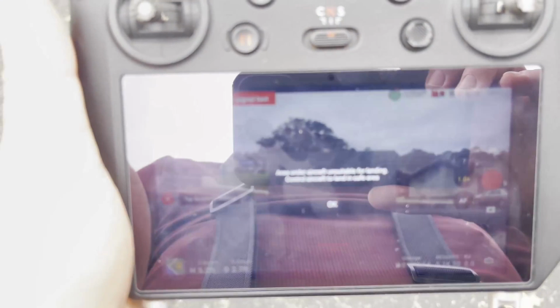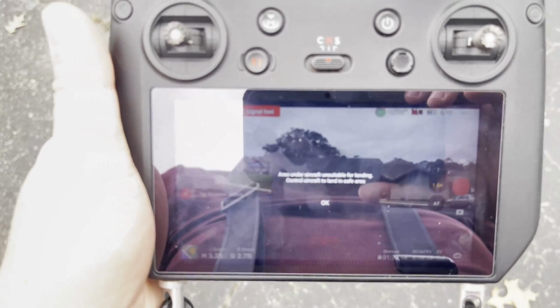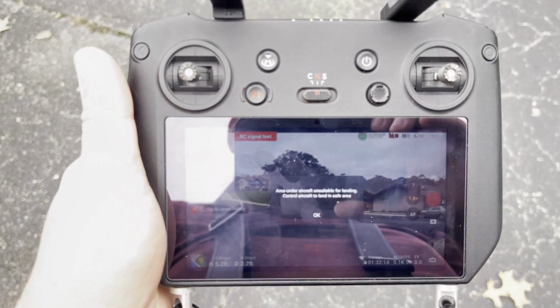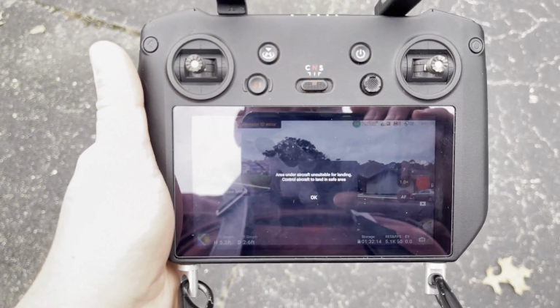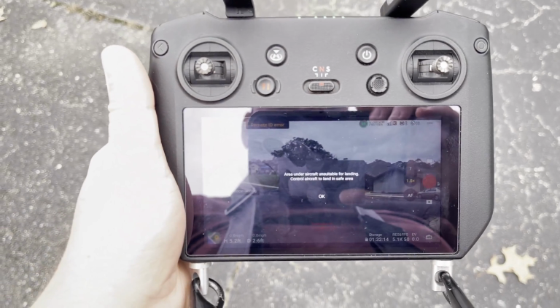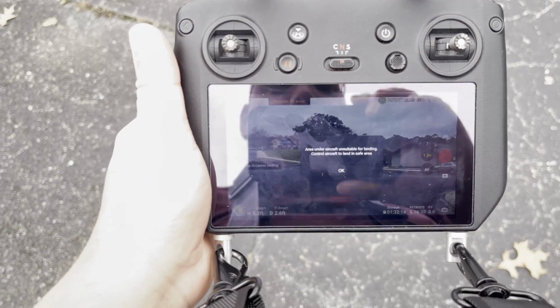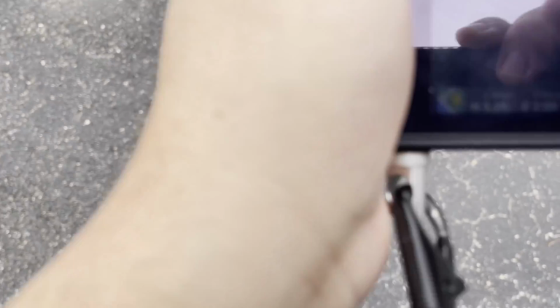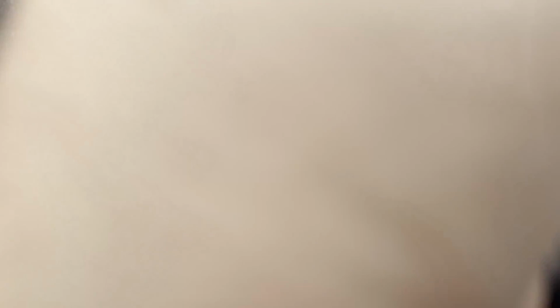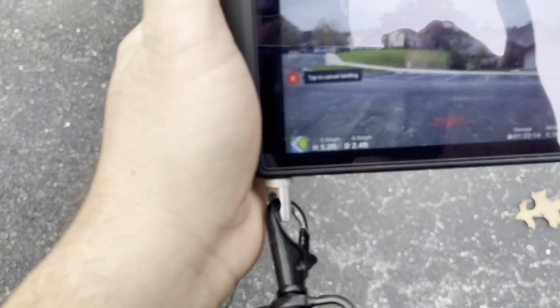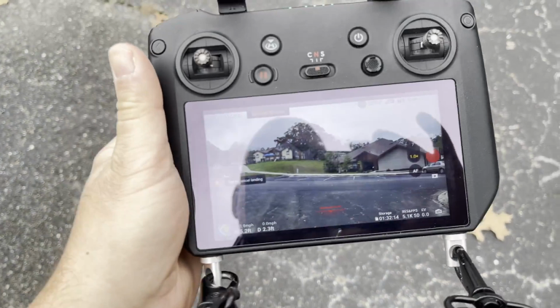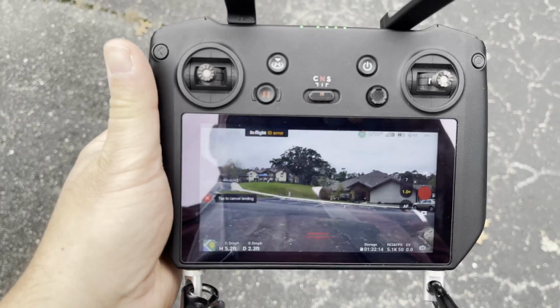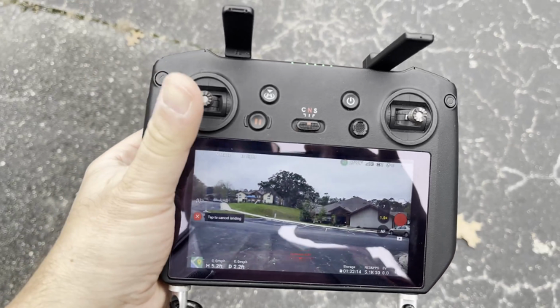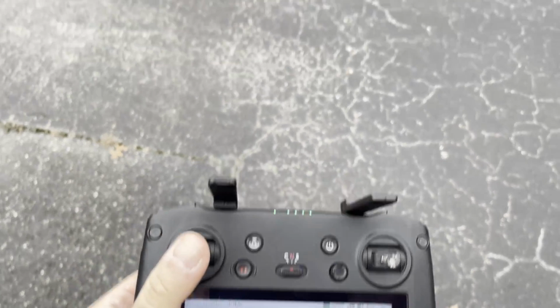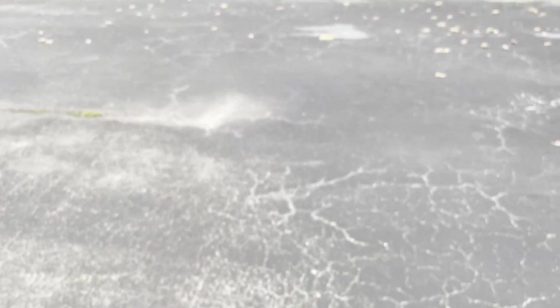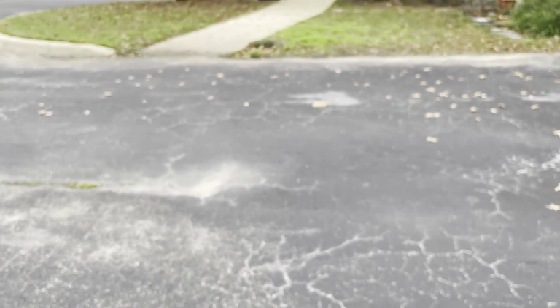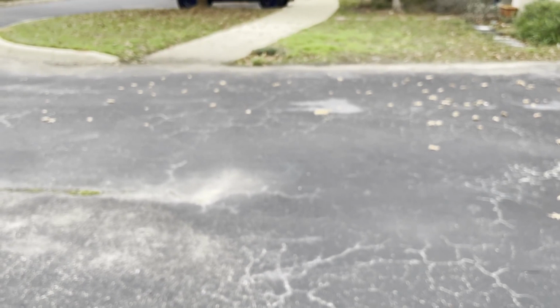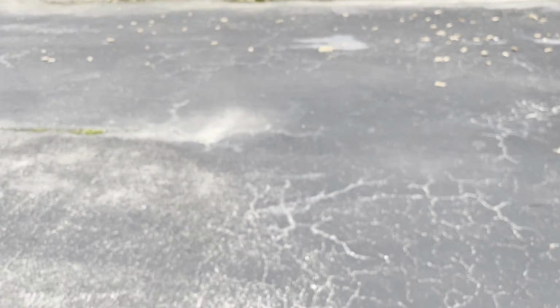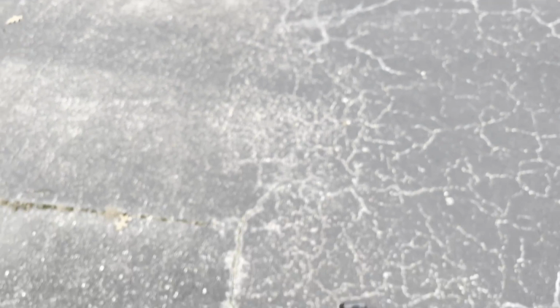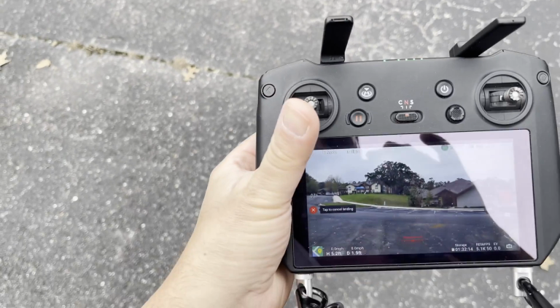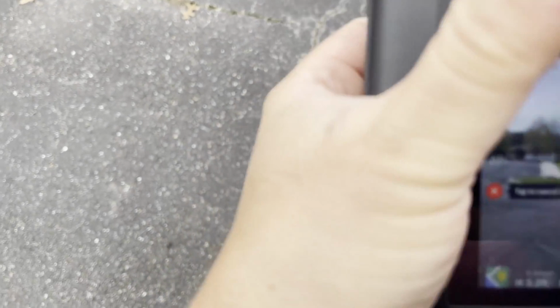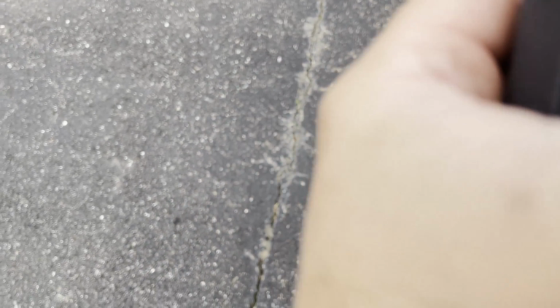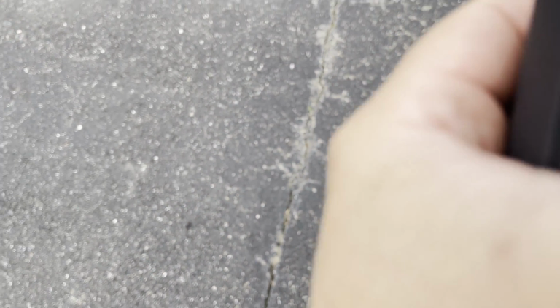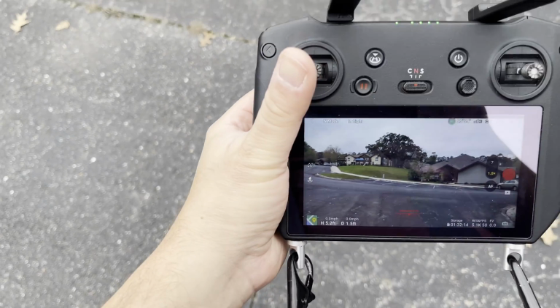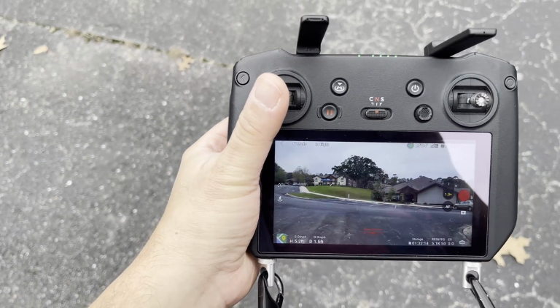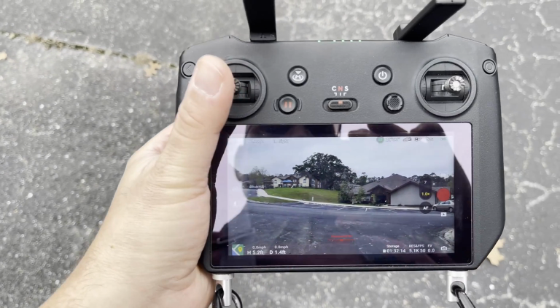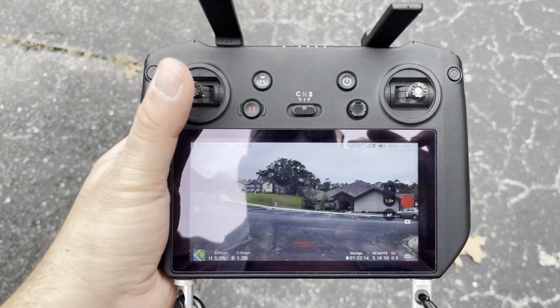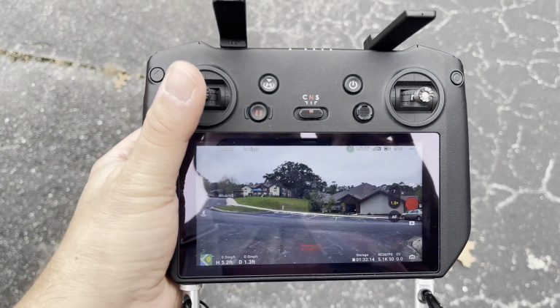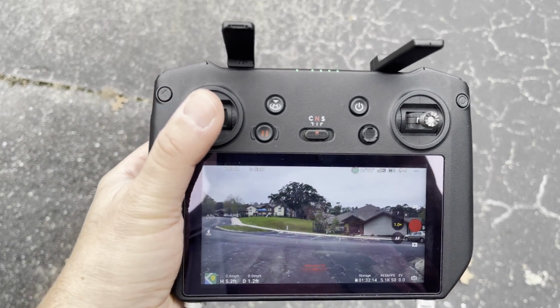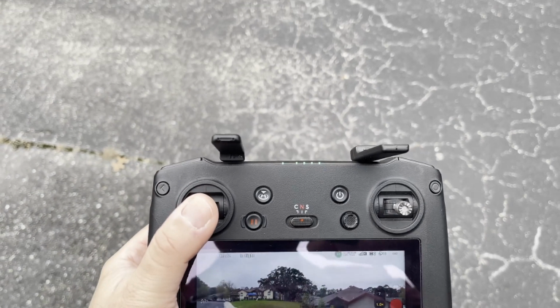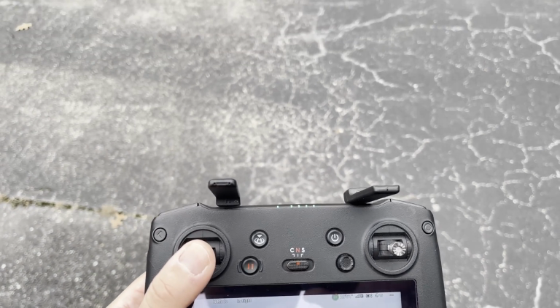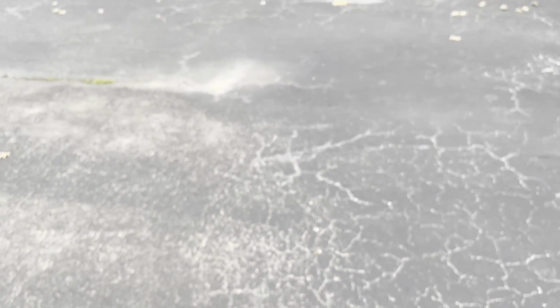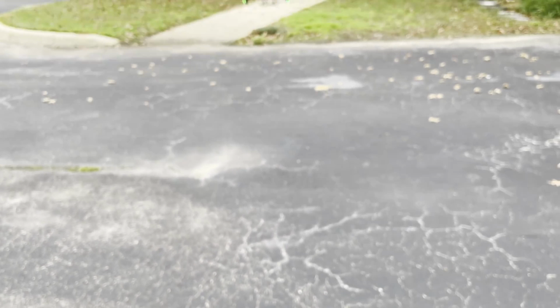Yep, not a suitable spot to land. I click okay and land manually. Sorry, I'm with one hand — now it's landing.